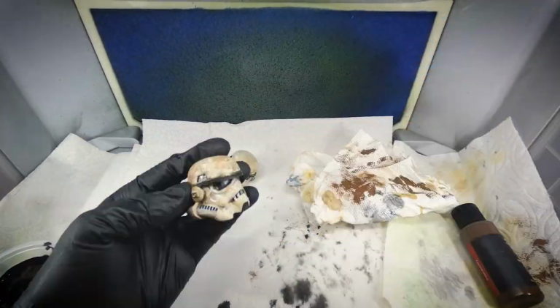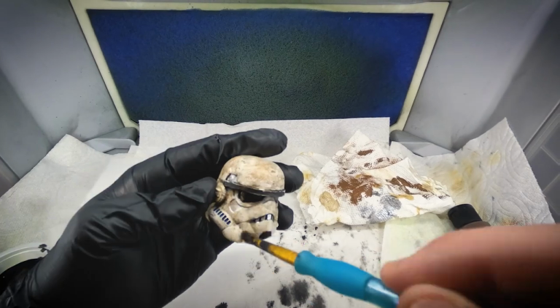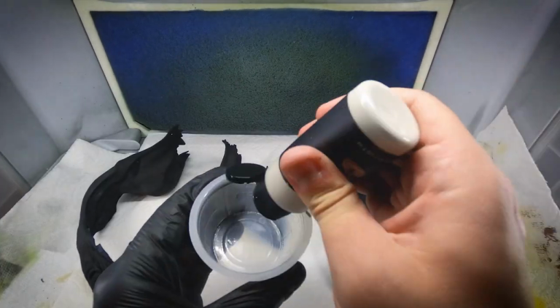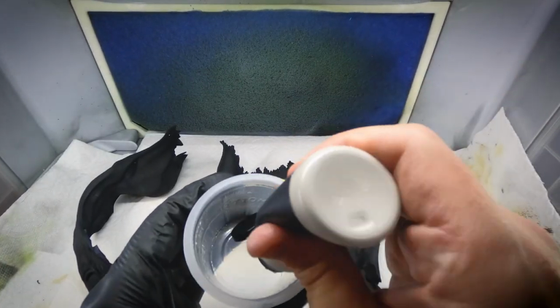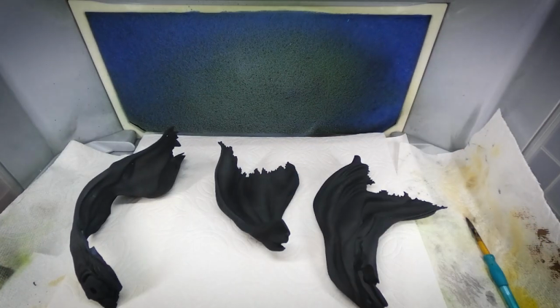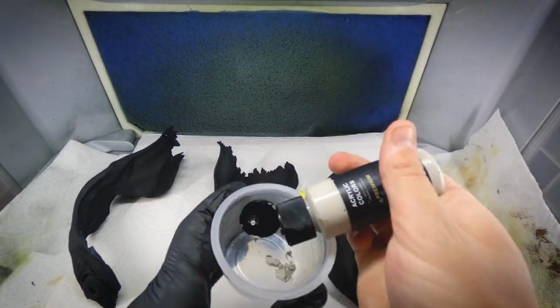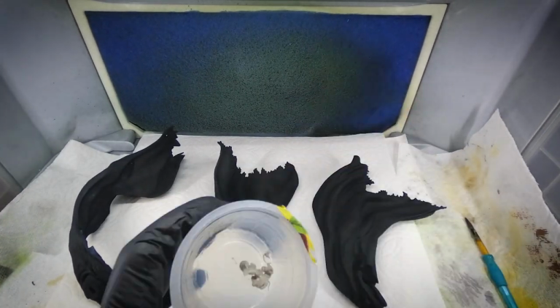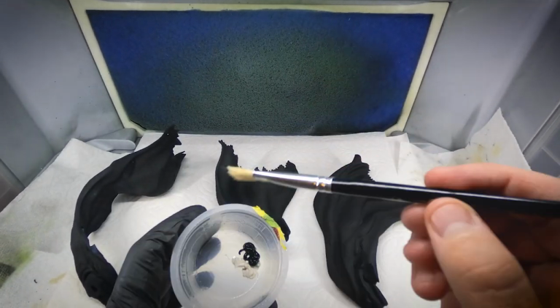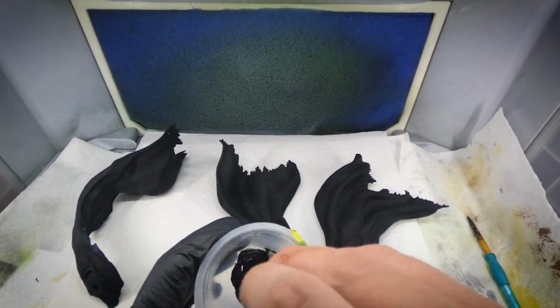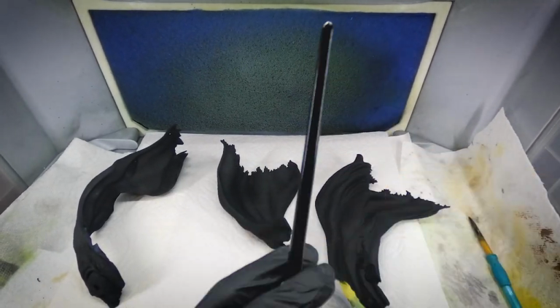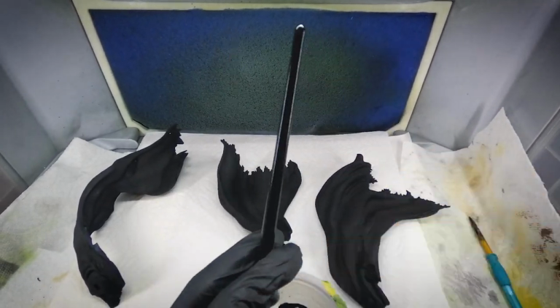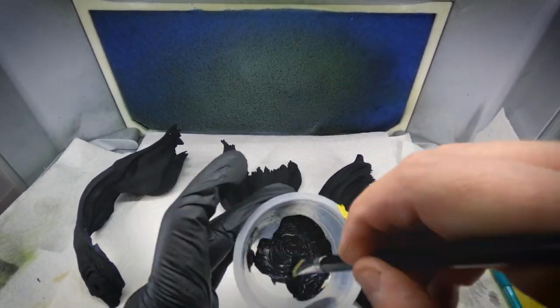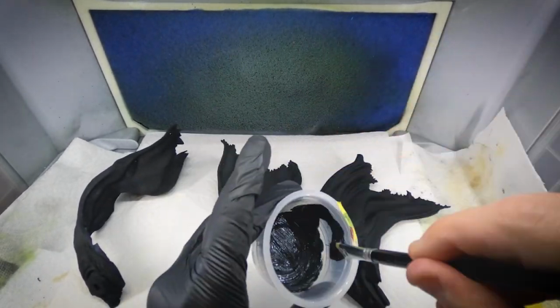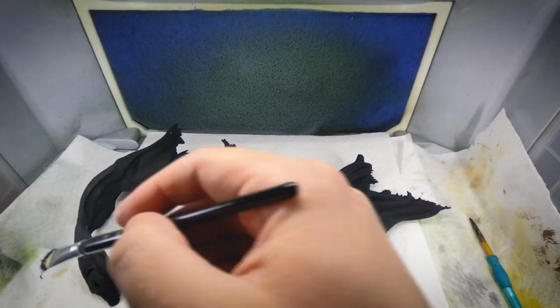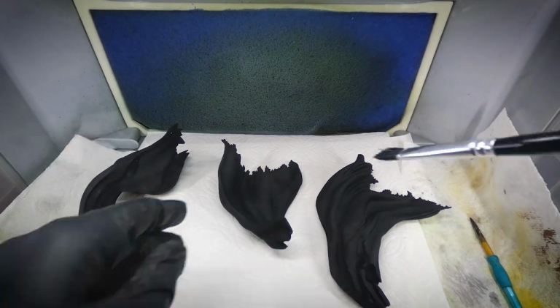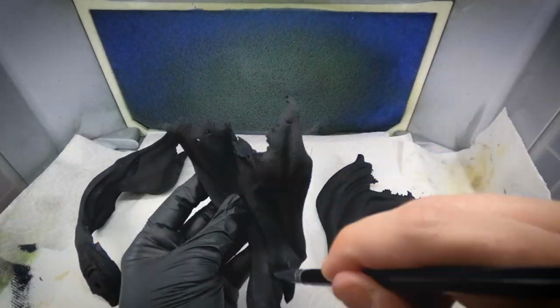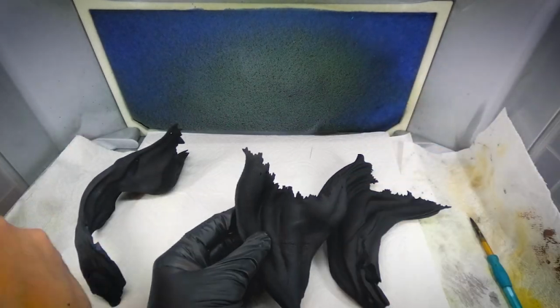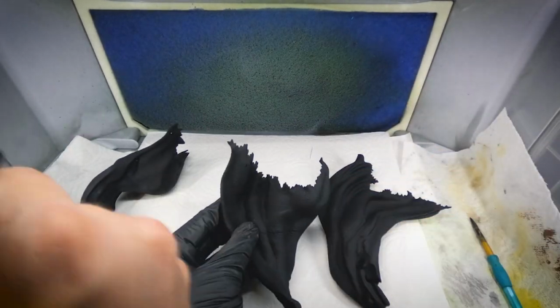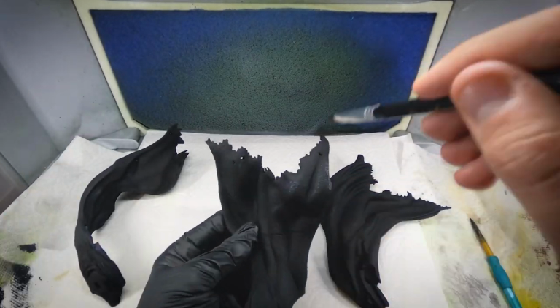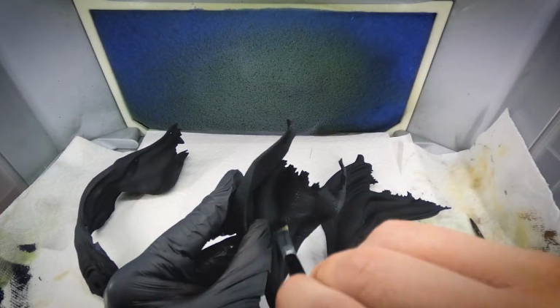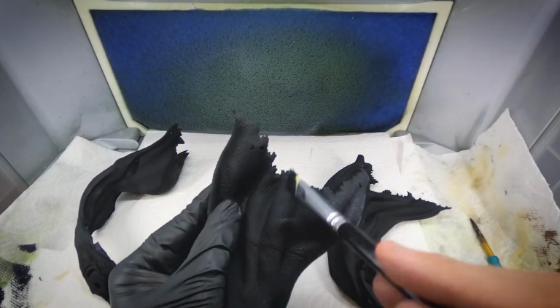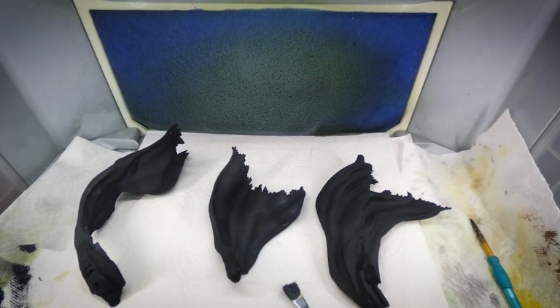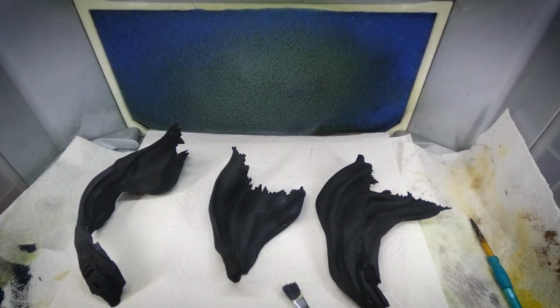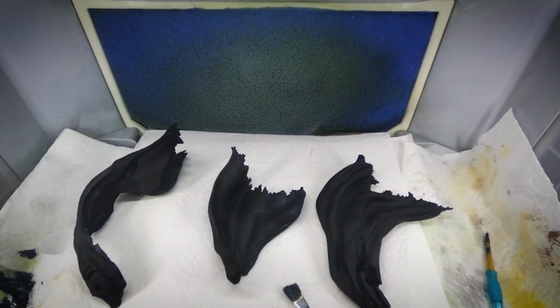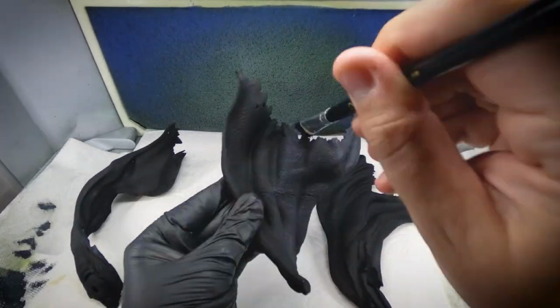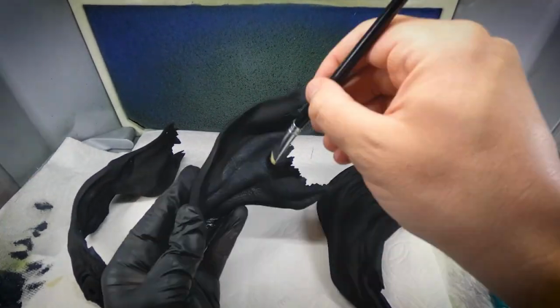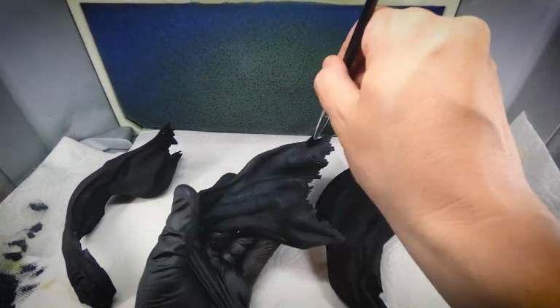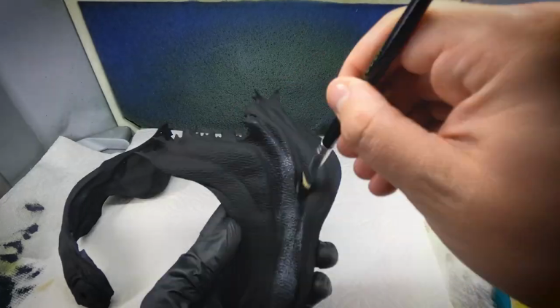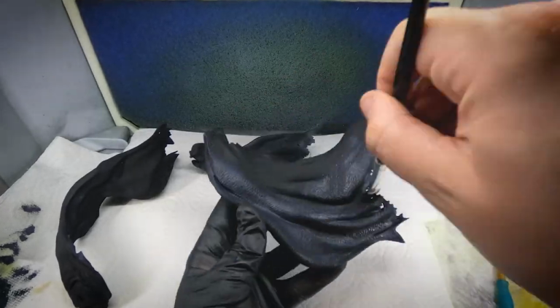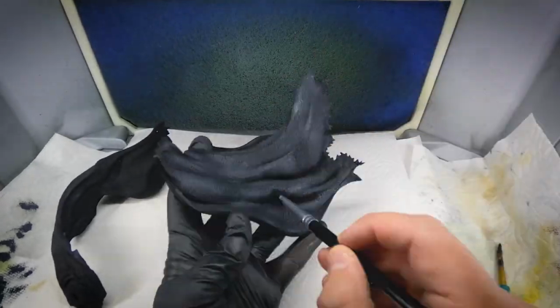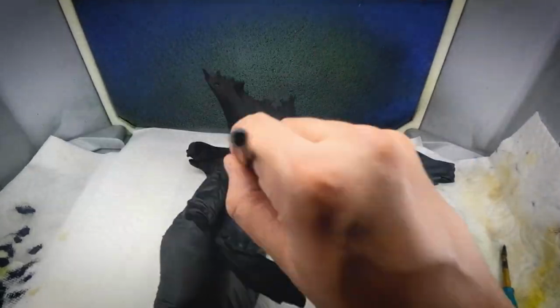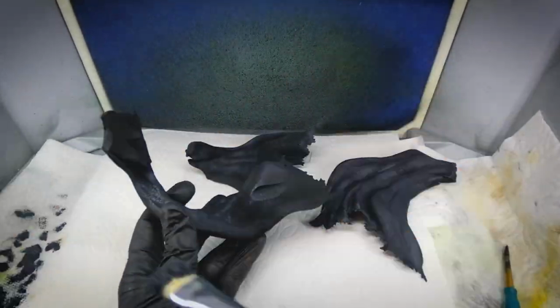Now let's move on to the cape. To start the cape, I reached into my acrylic paints and mixed gray and black. Don't be afraid if this is a little bit dark, because we are going to dry brush a lighter gray later on. This coat is pretty basic — I'm just trying to cover the entire surface.